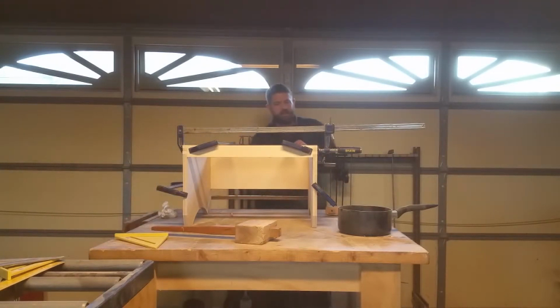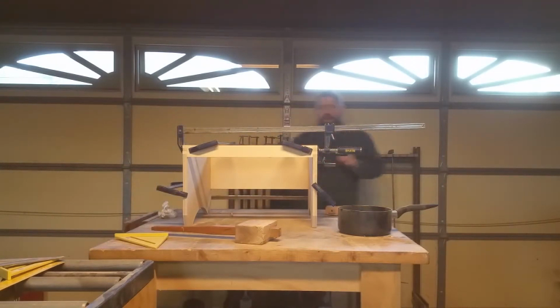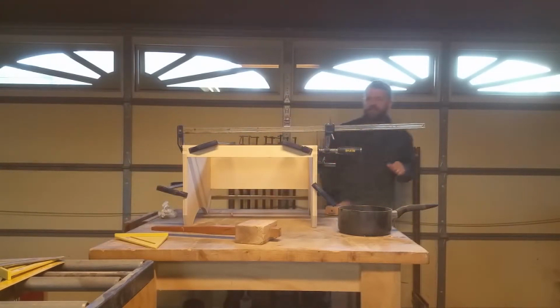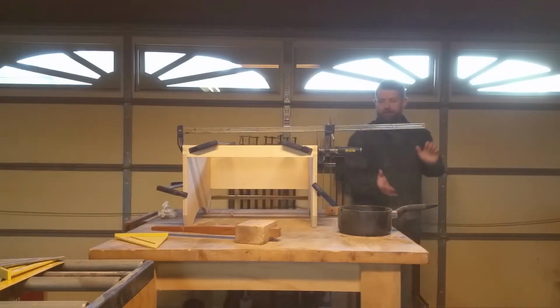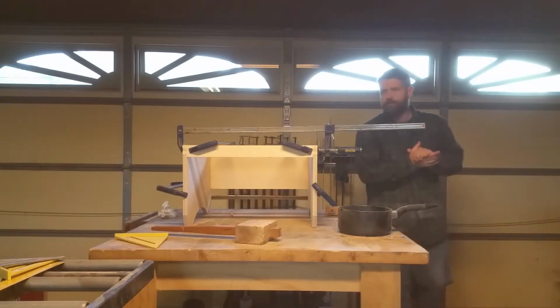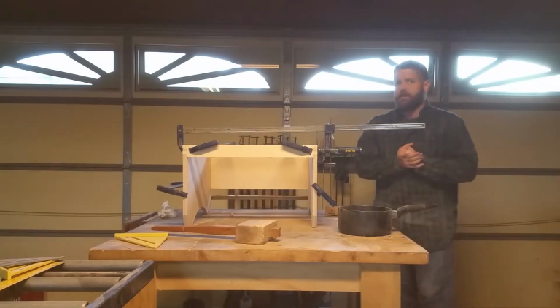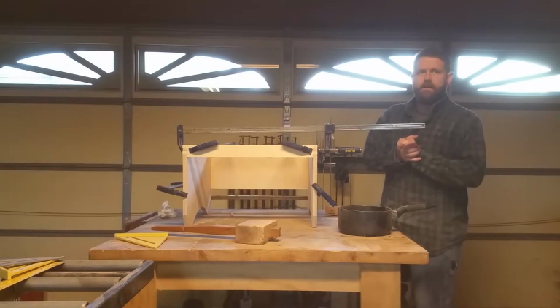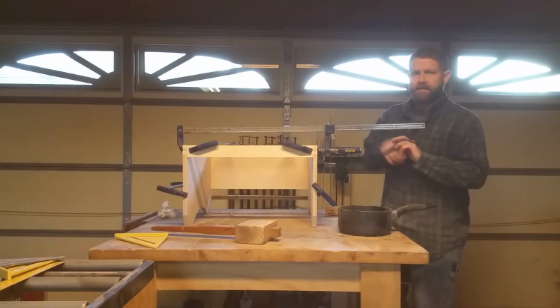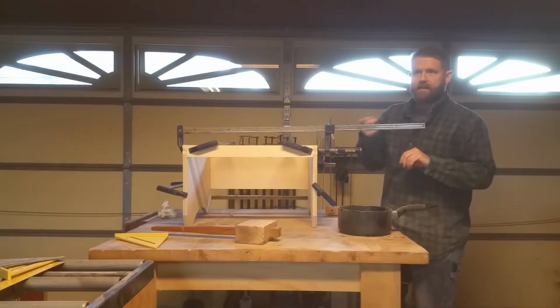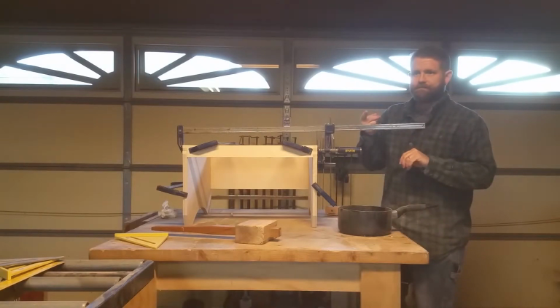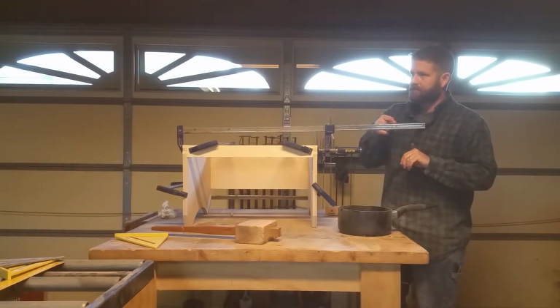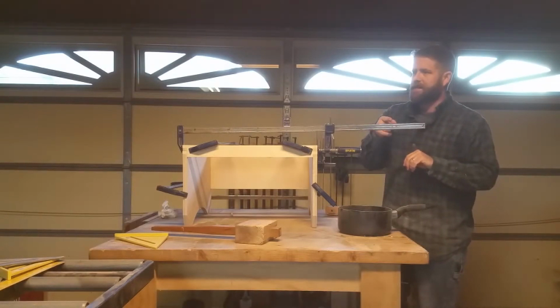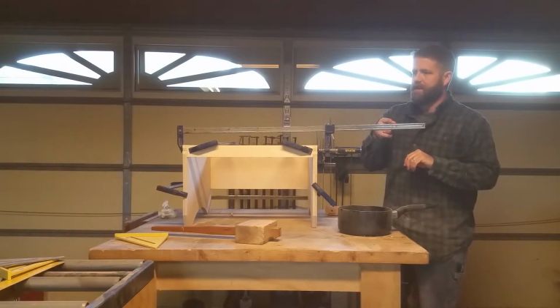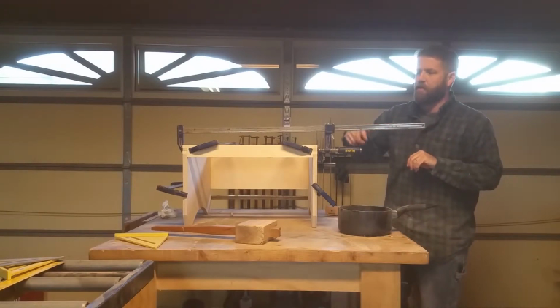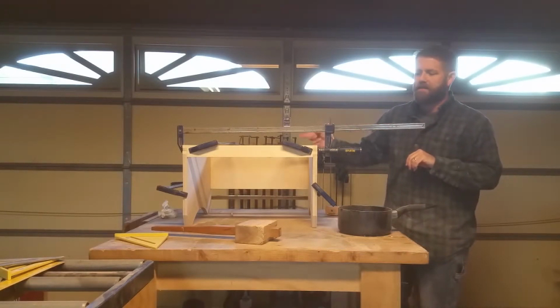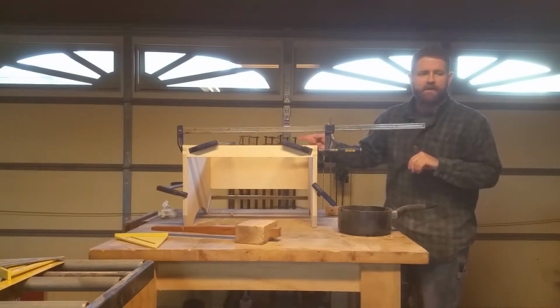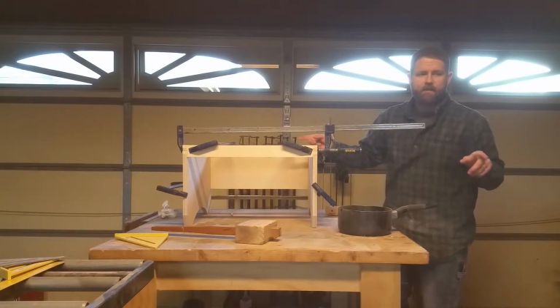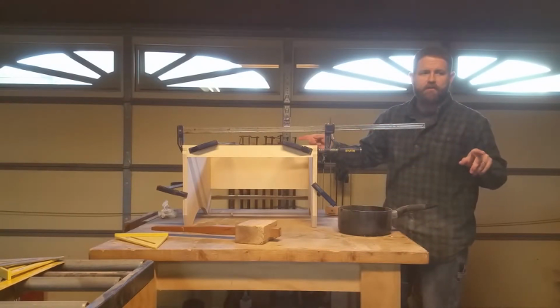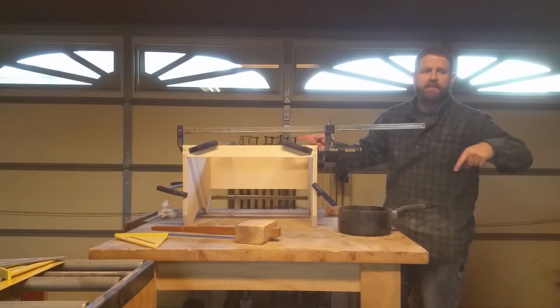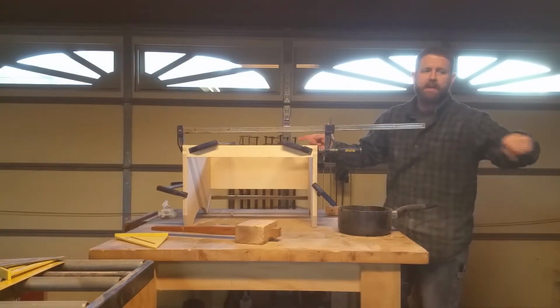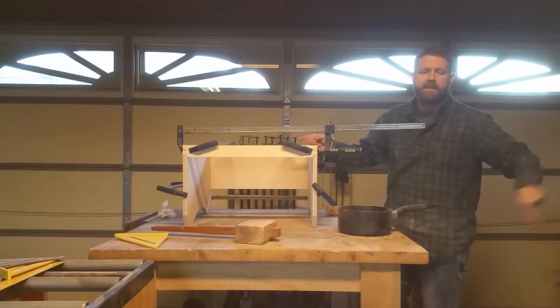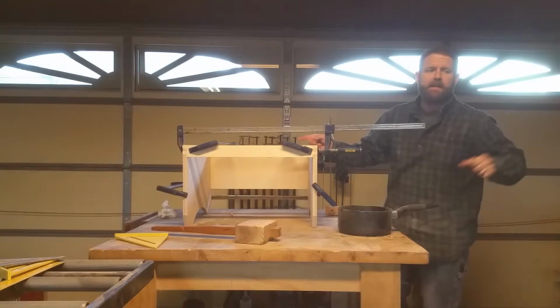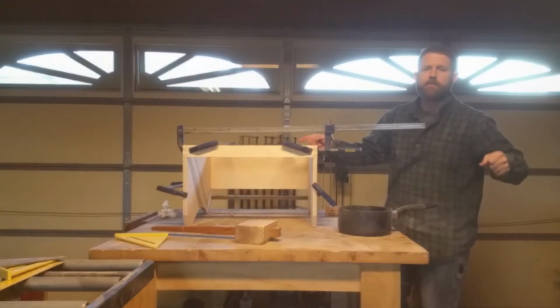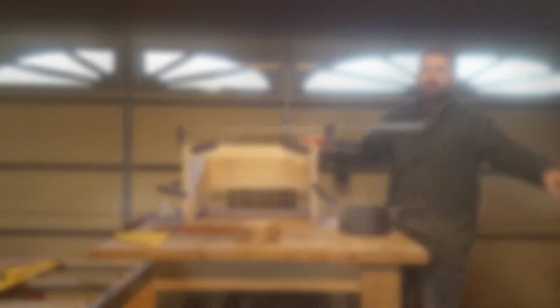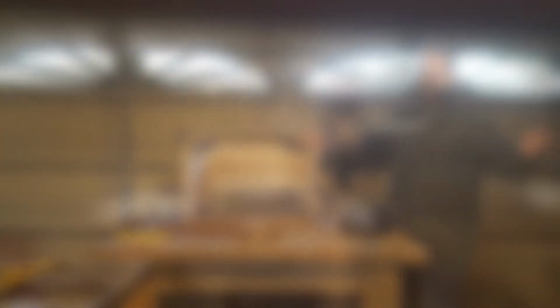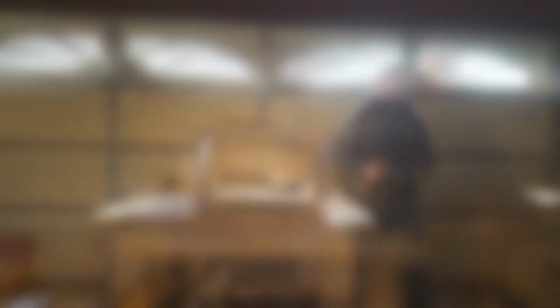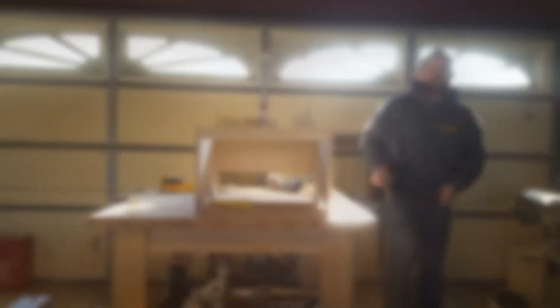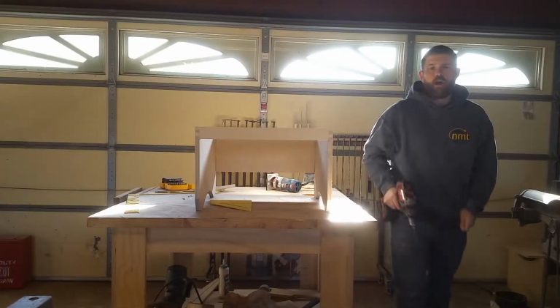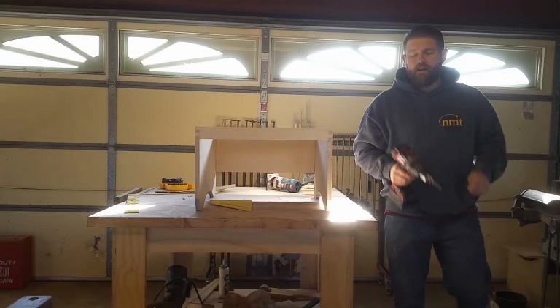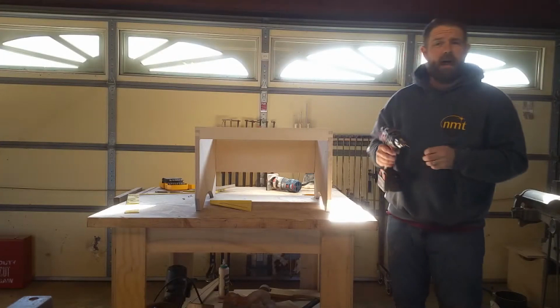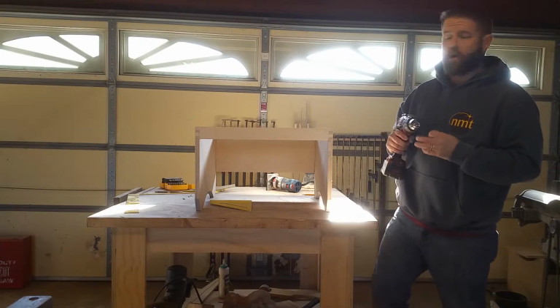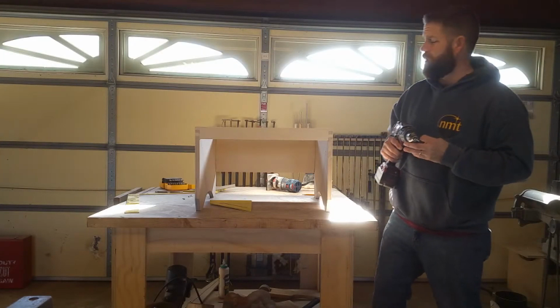Next, I kept threatening to go right to the mirror cell, but I think what we're going to do next is make the cover for the top of the mirror box.